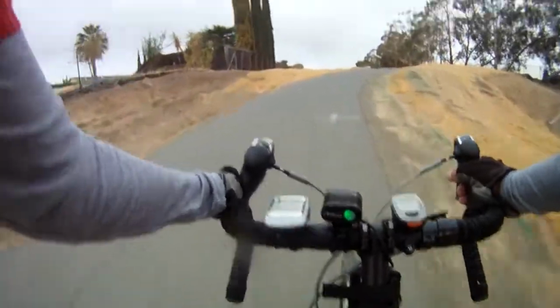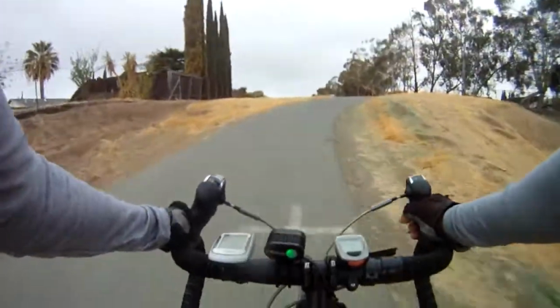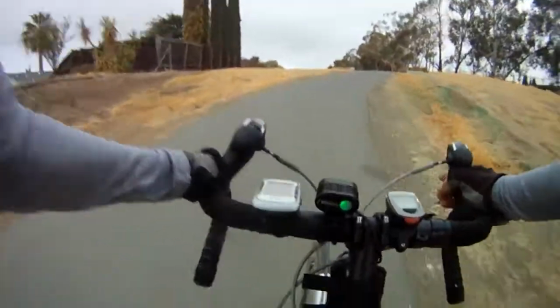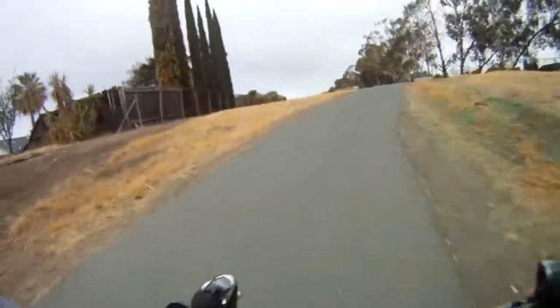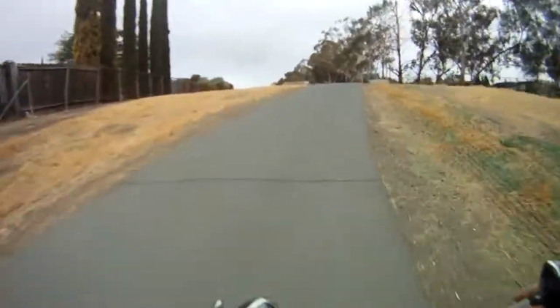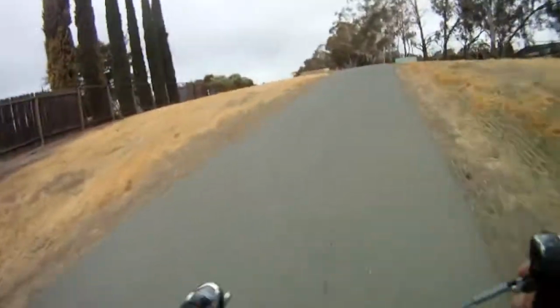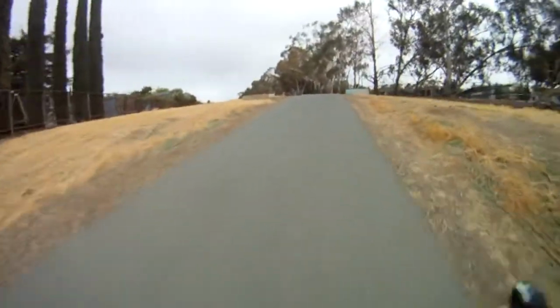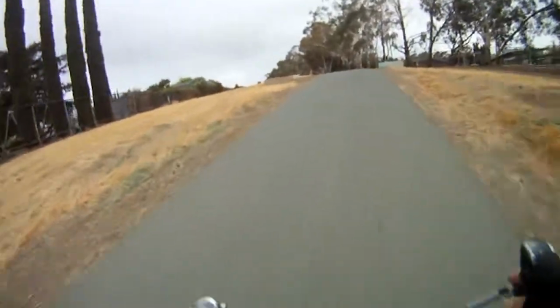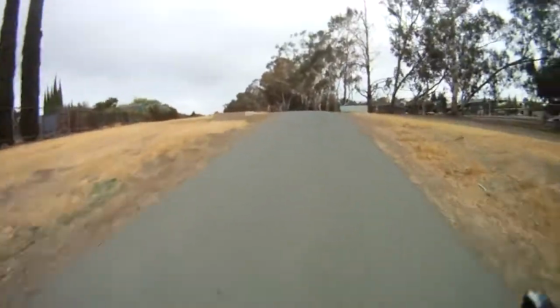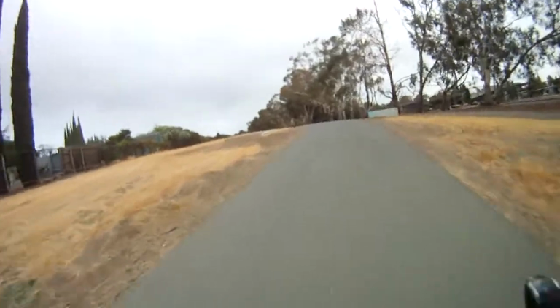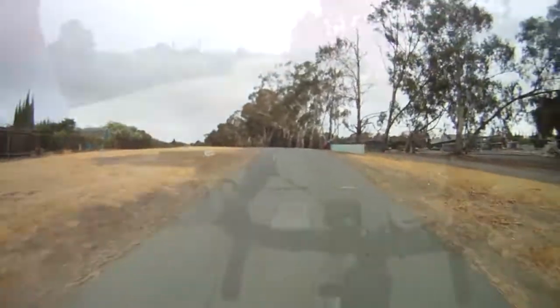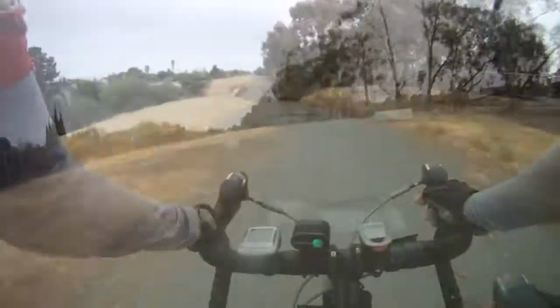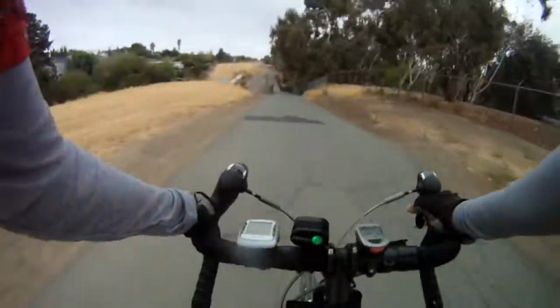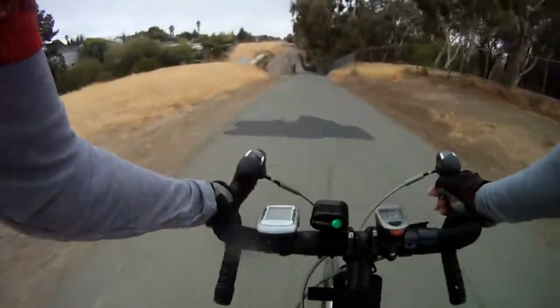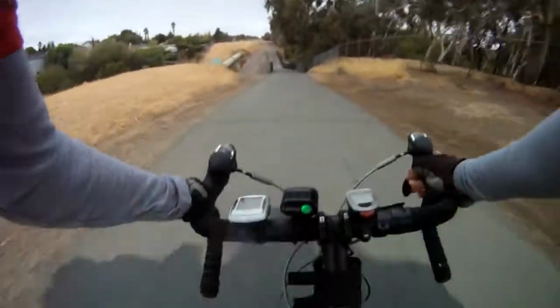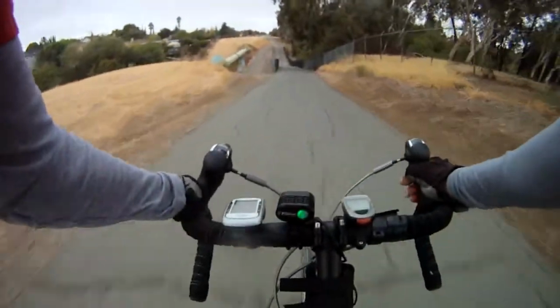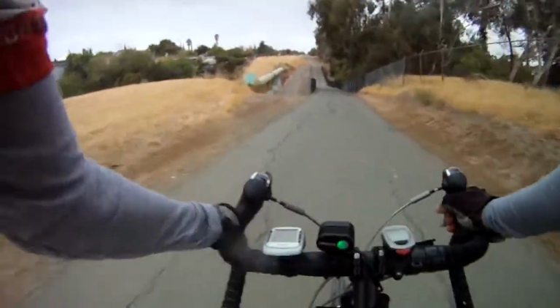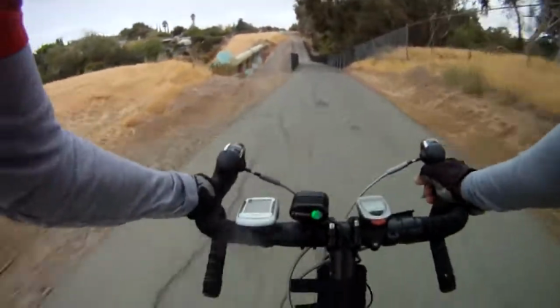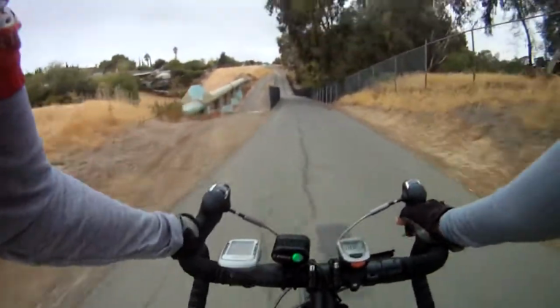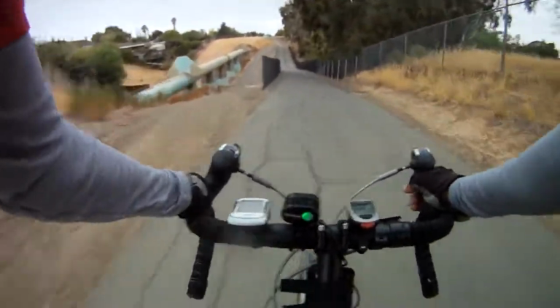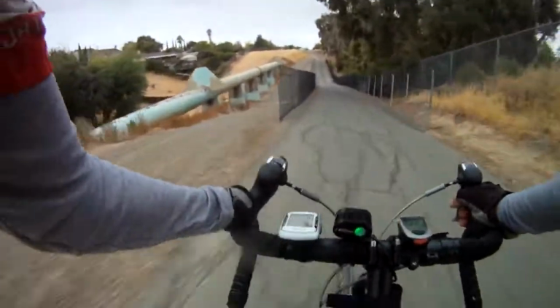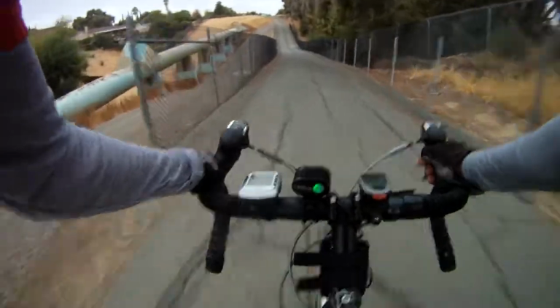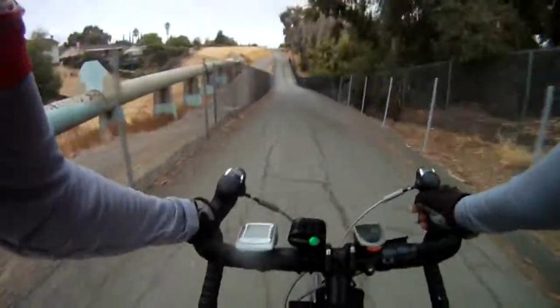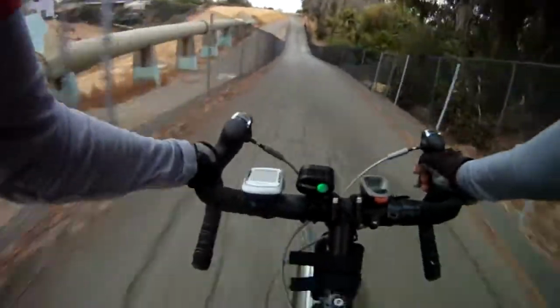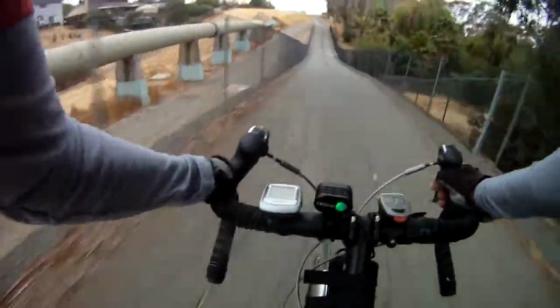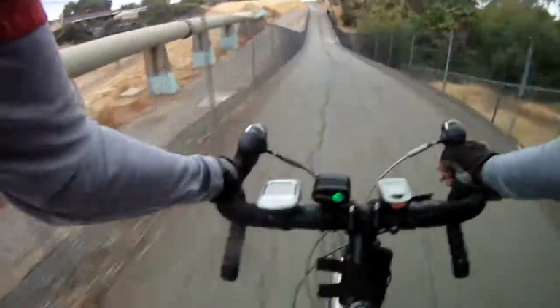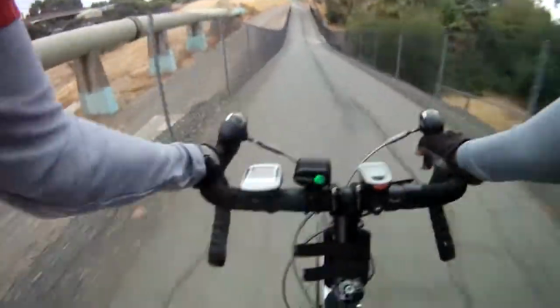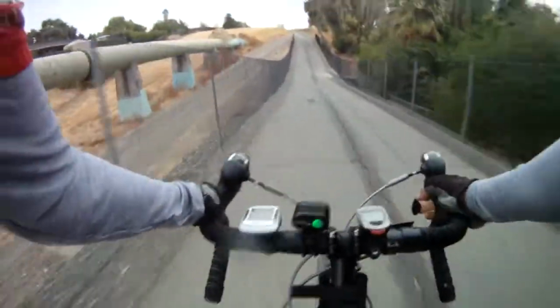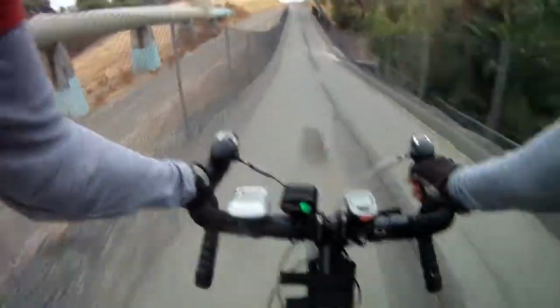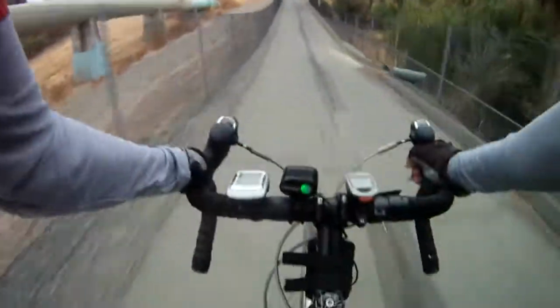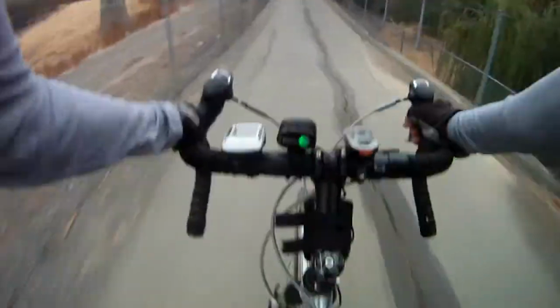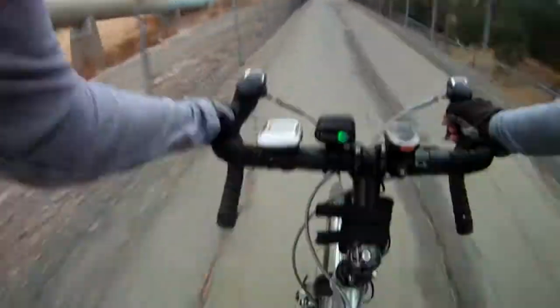Cyclists on heavy bikes who aren't experienced aren't going to like this. And if they get through that first dip okay, there's another one right after it where it's easy to hit 30 miles an hour down a narrow little chute, where you have a chance of coming across a dog, a pedestrian, or a coyote.